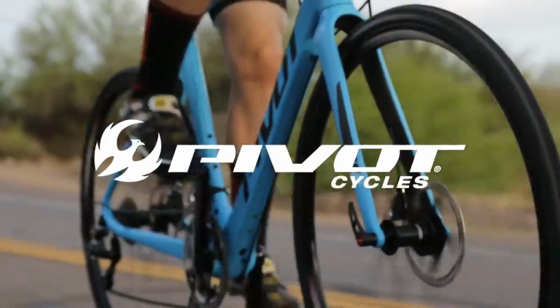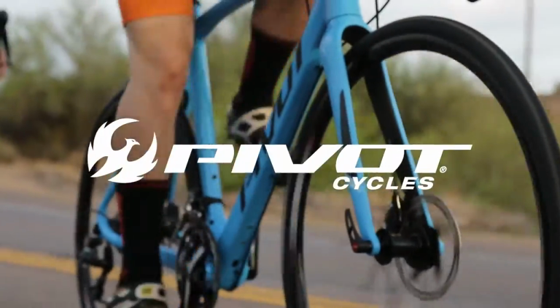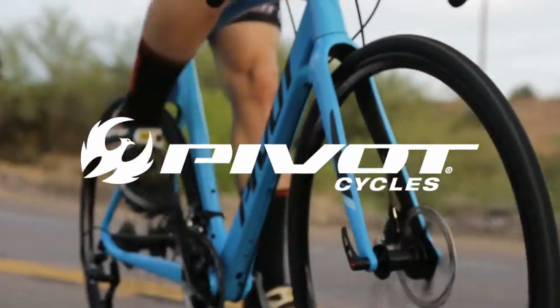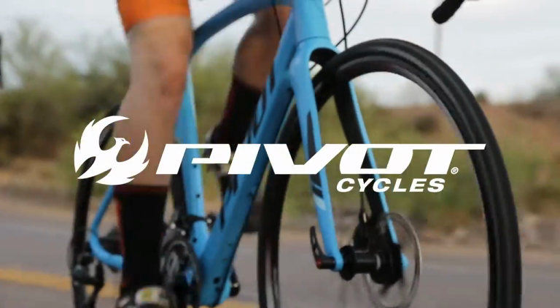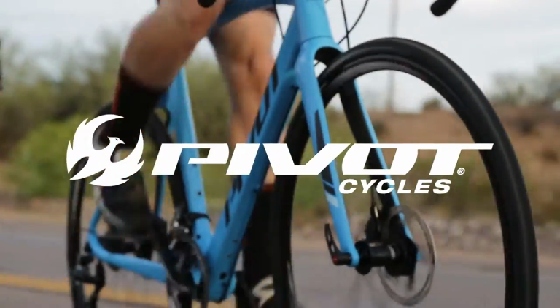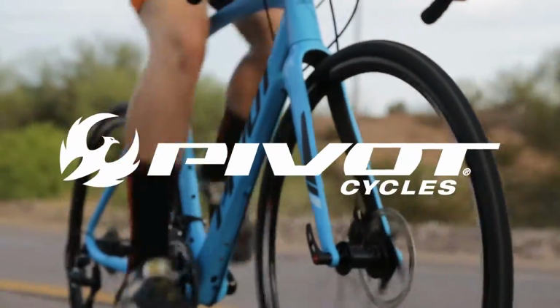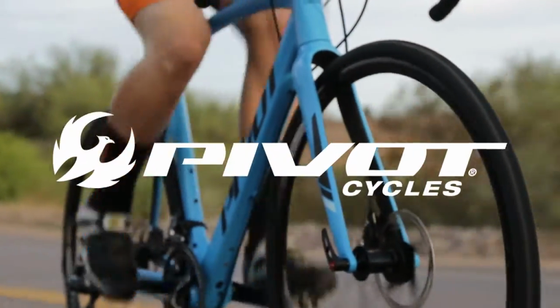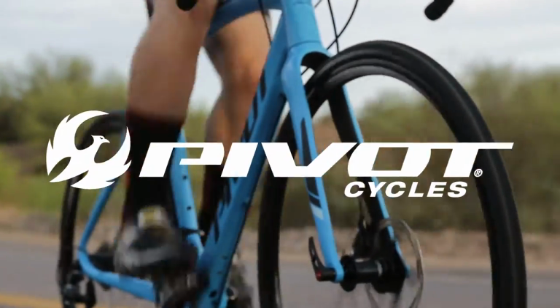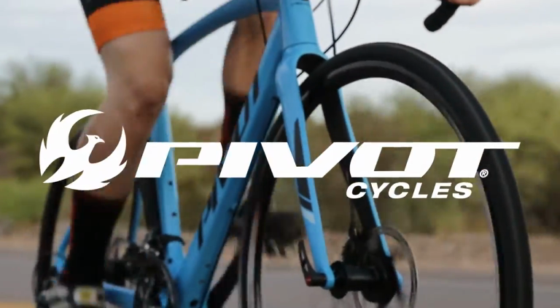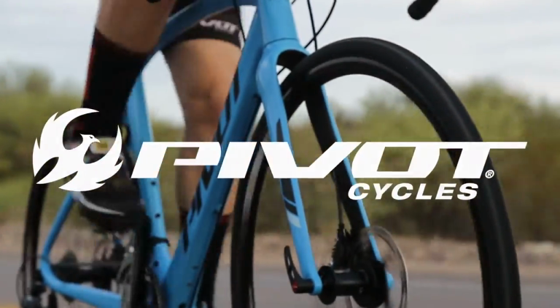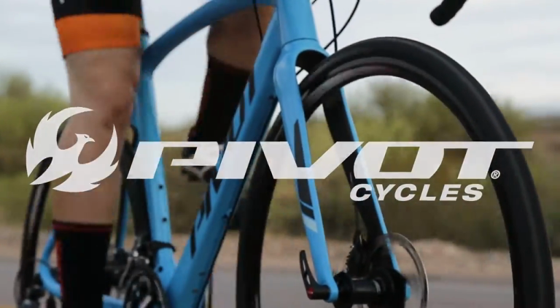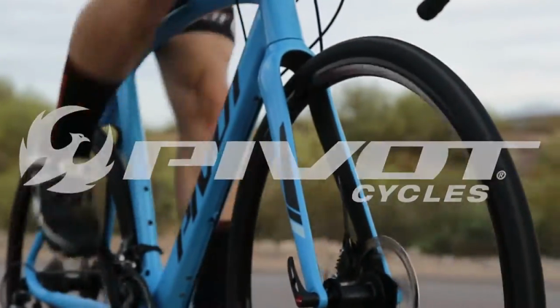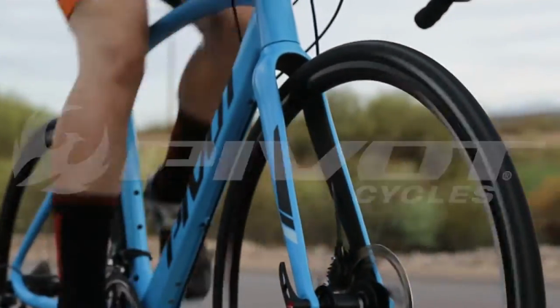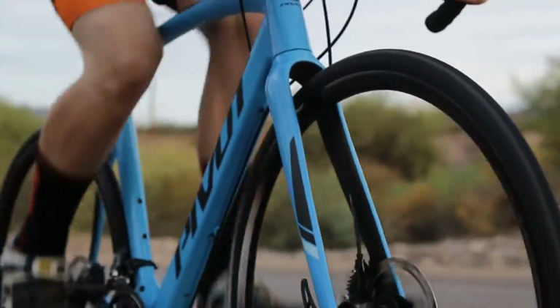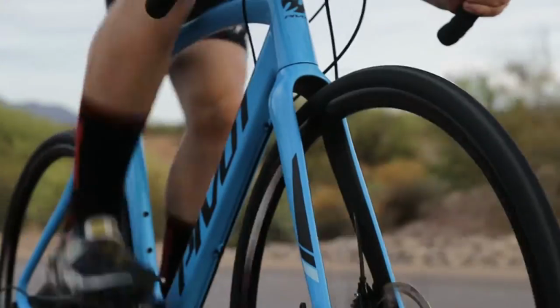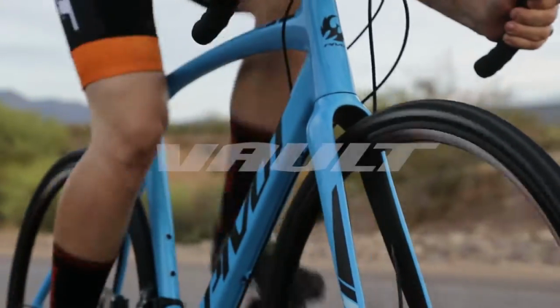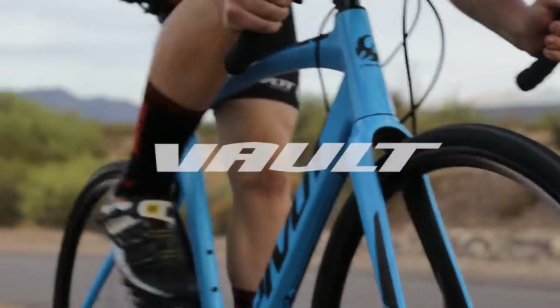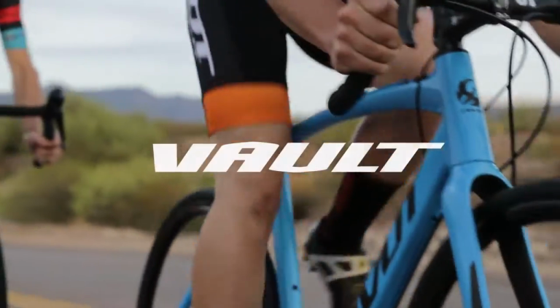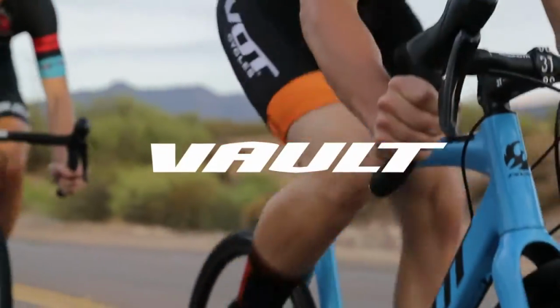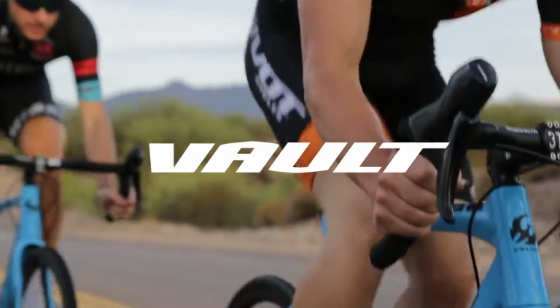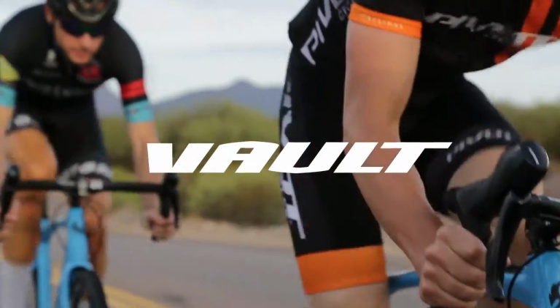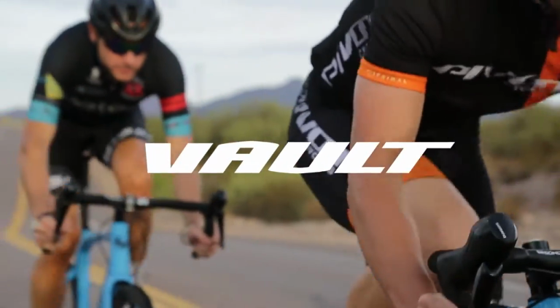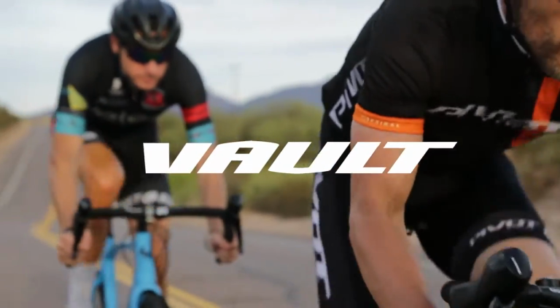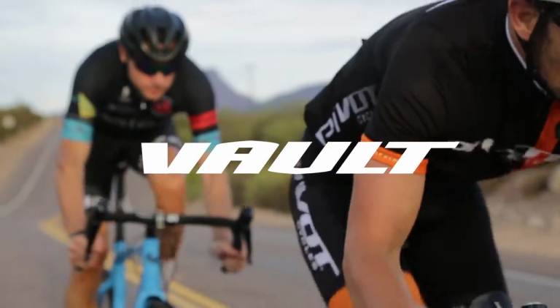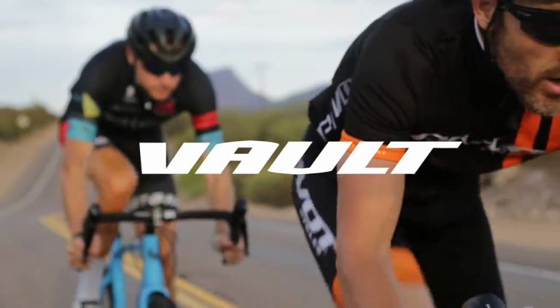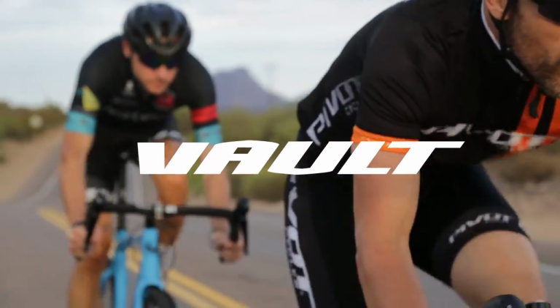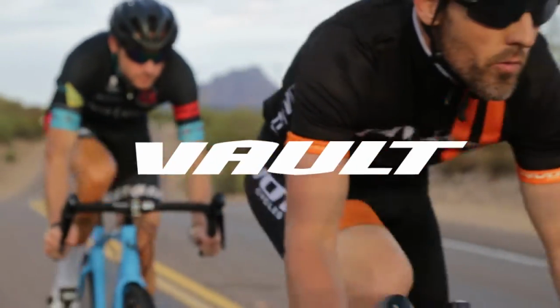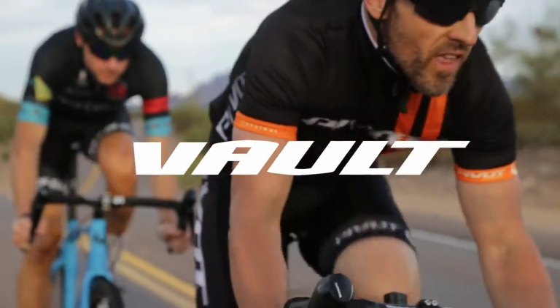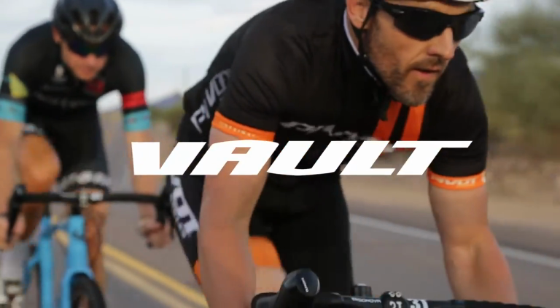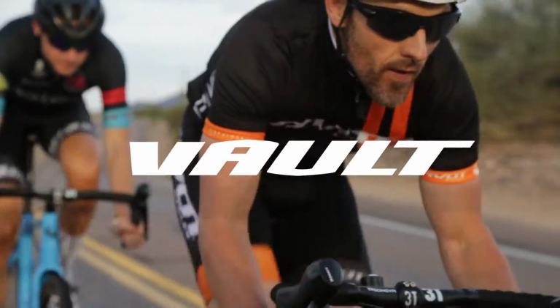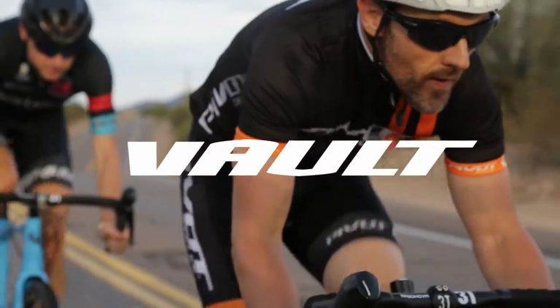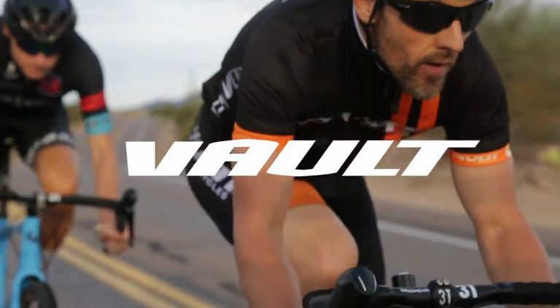Hi, this is Chris Gocallis from Pivot Cycles. I started the Vault project several years ago as a personal project to give myself and others at Pivot our own personal drop bar bikes.